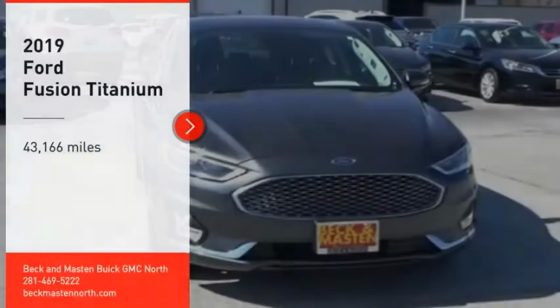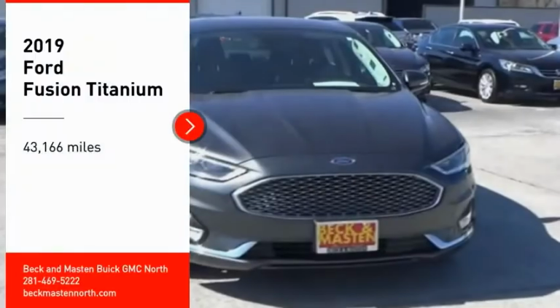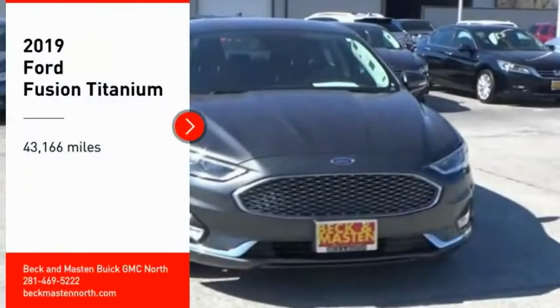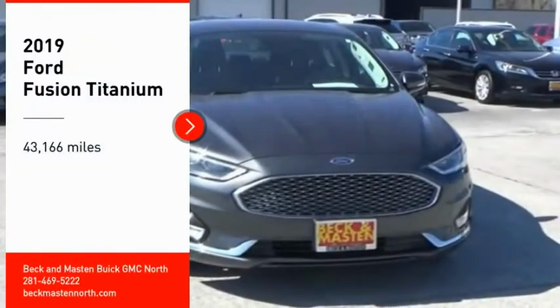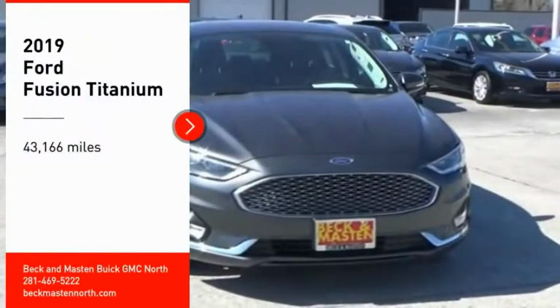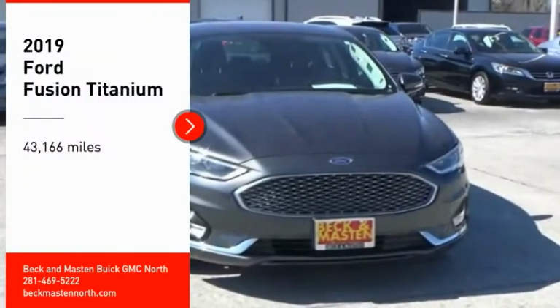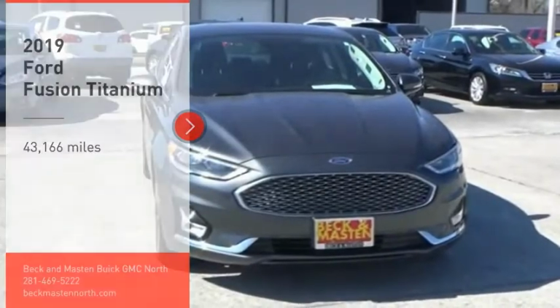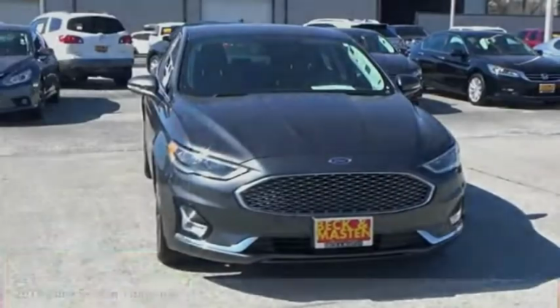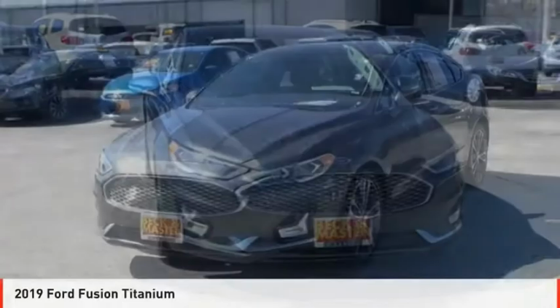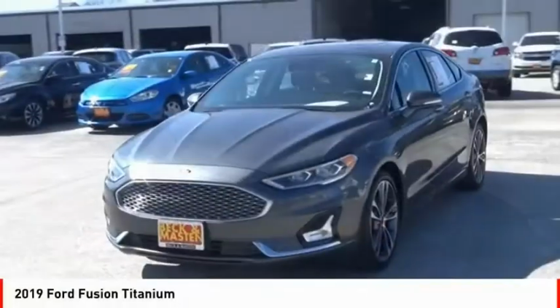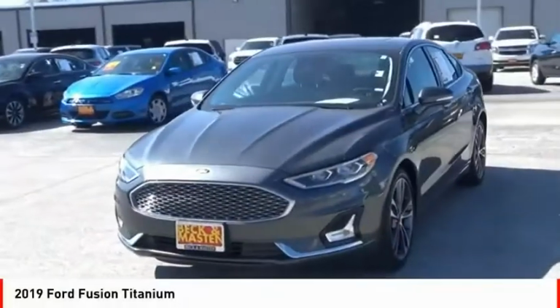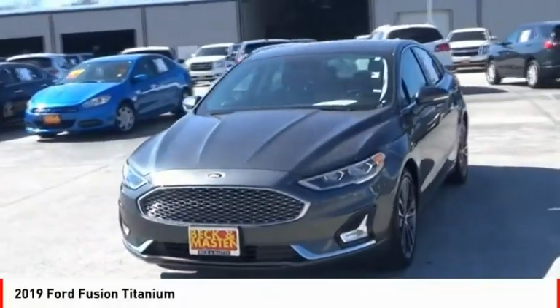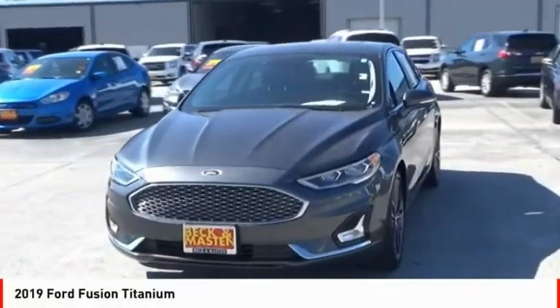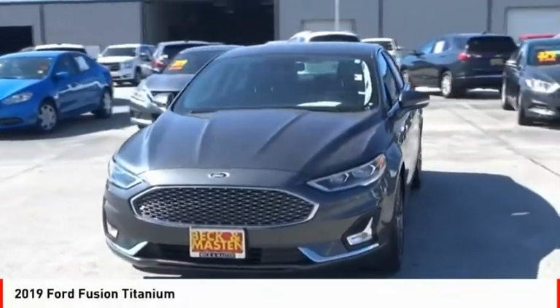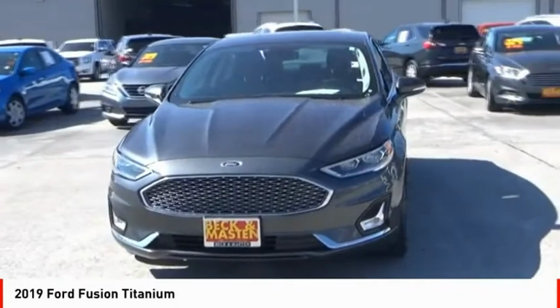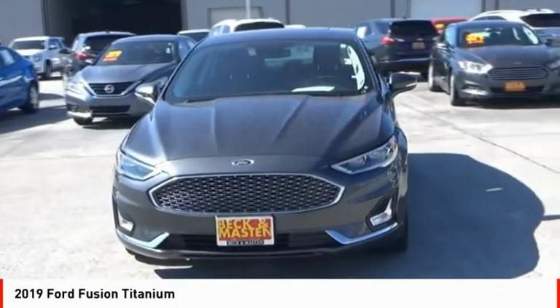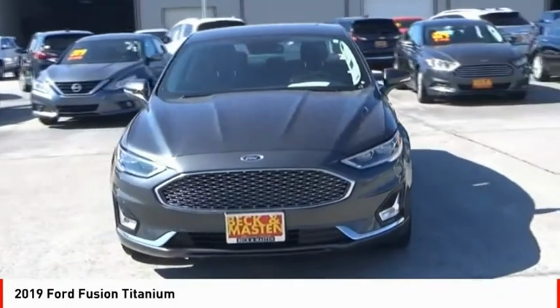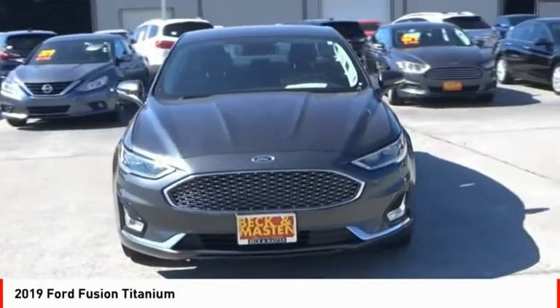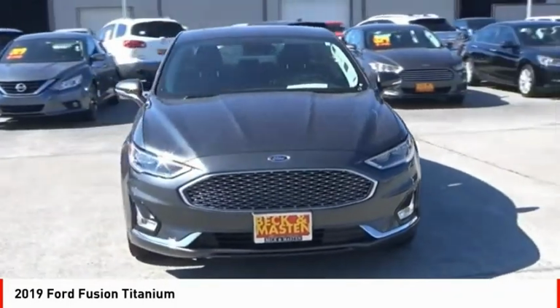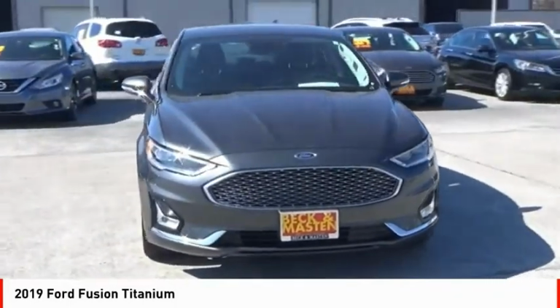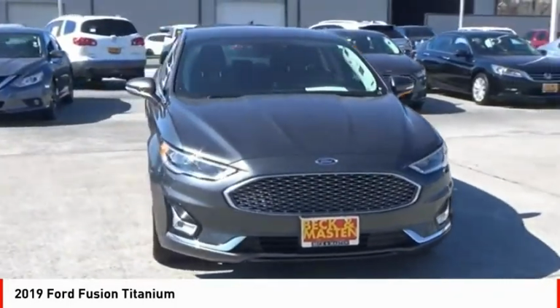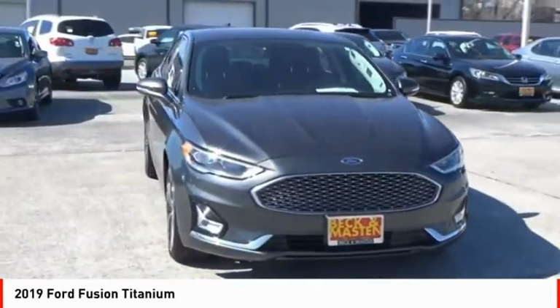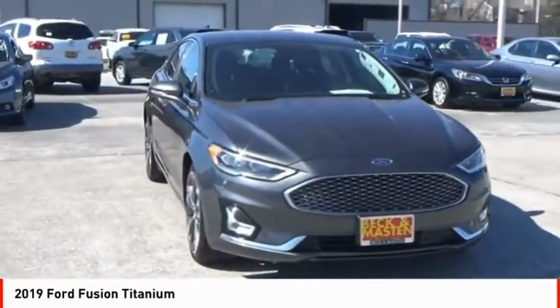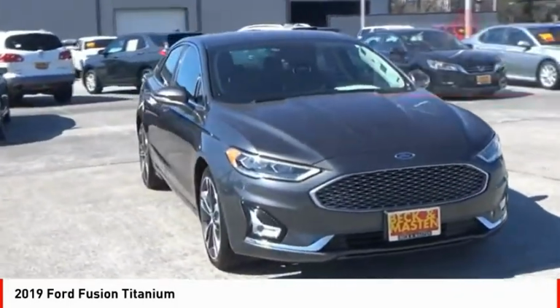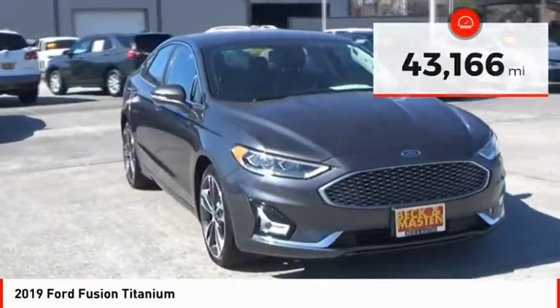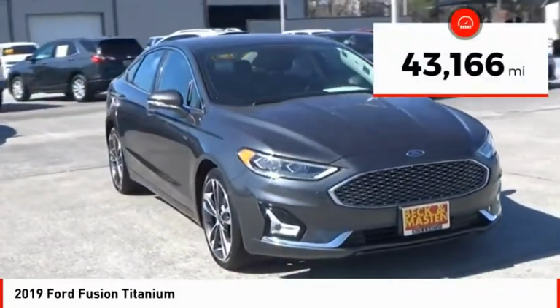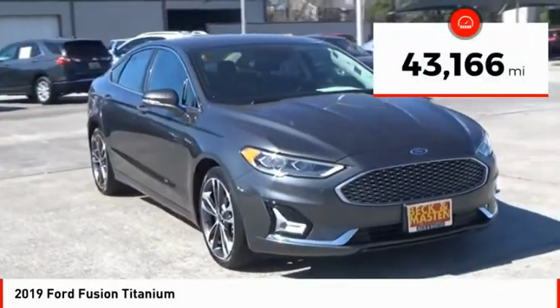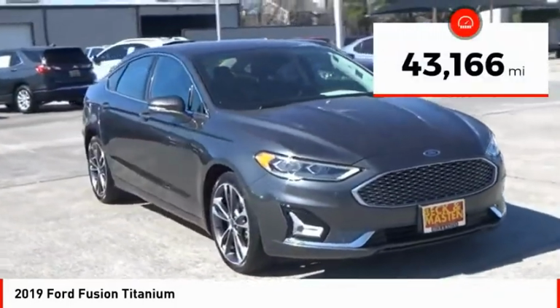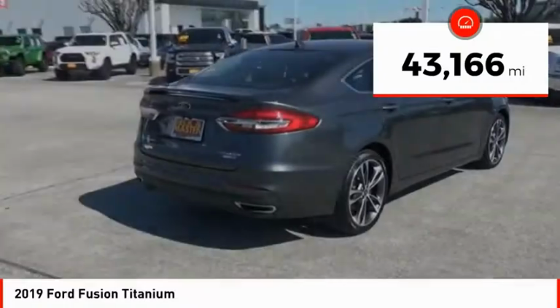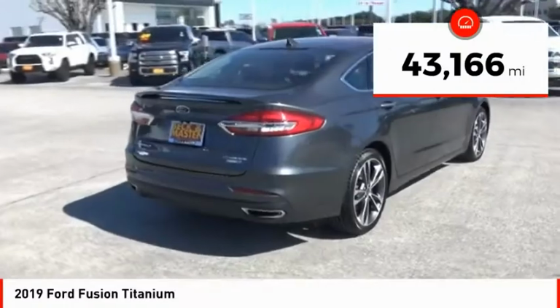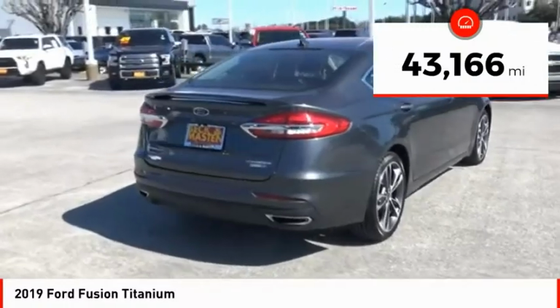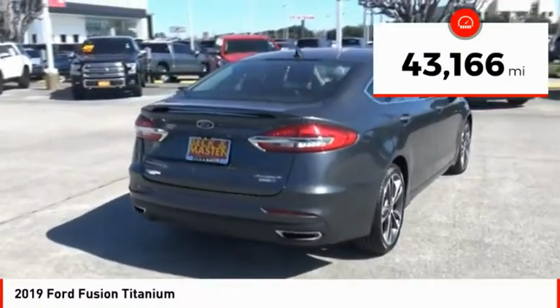You are going to love the 2019 Fusion. You can have both impressive power and great economy in a Fusion. This vehicle has less than 45,000 miles.